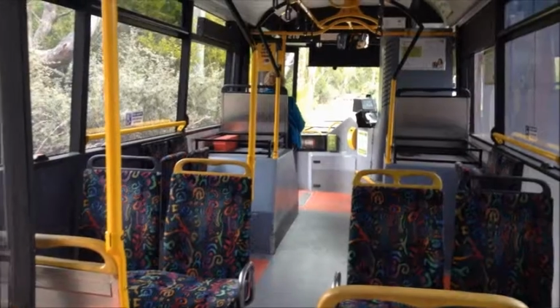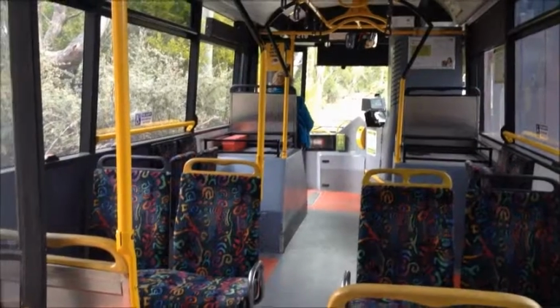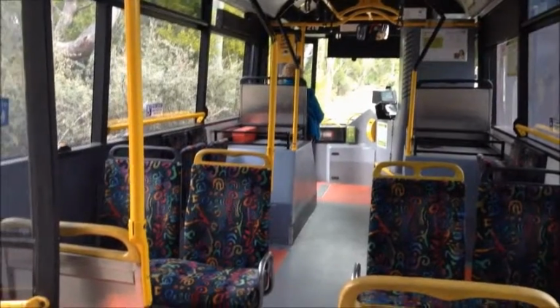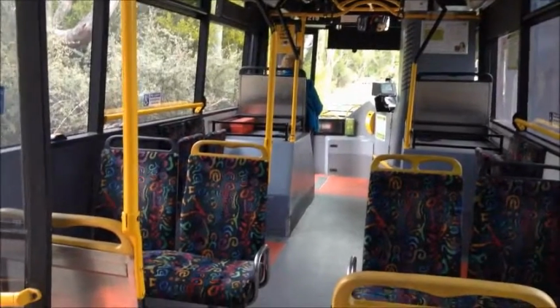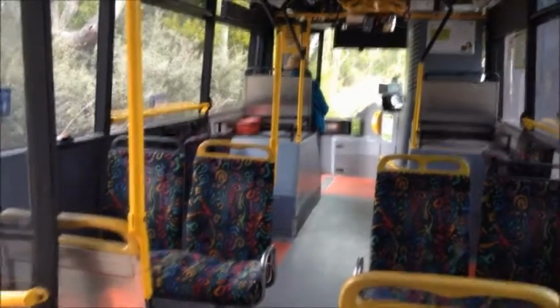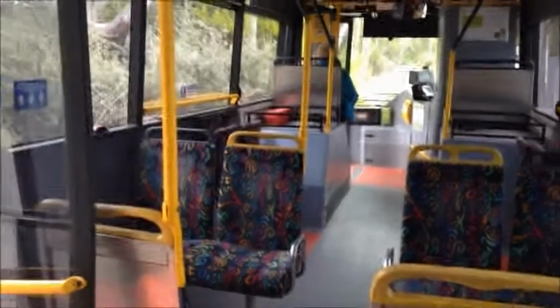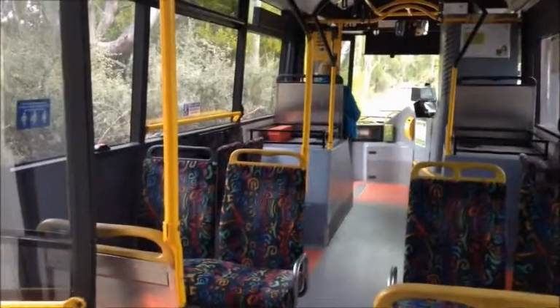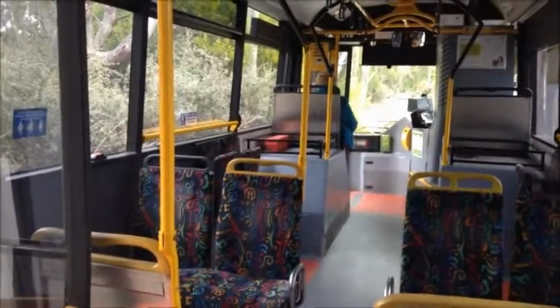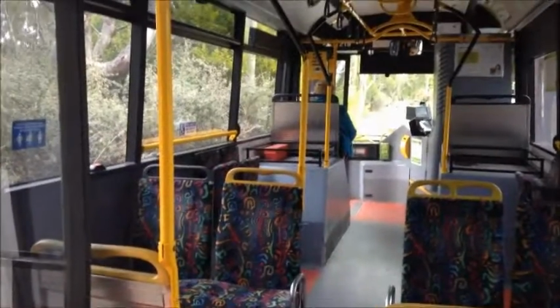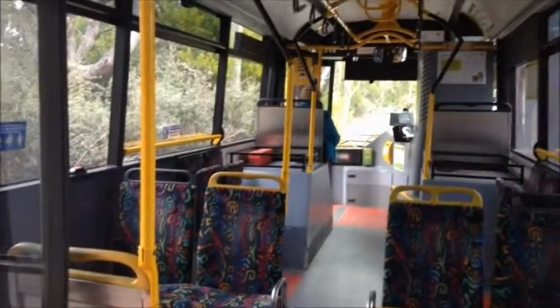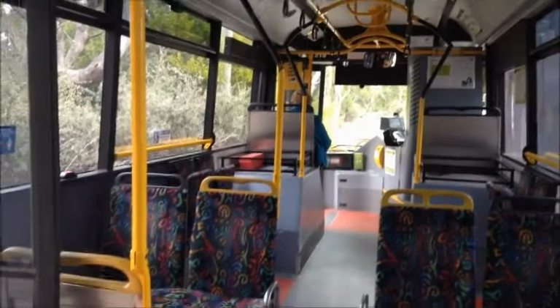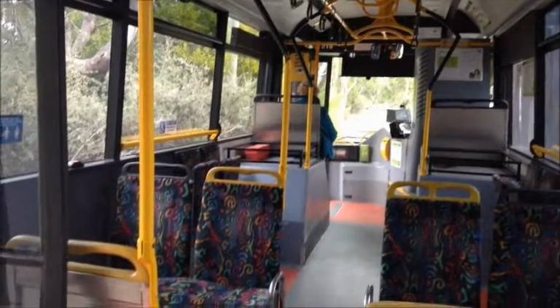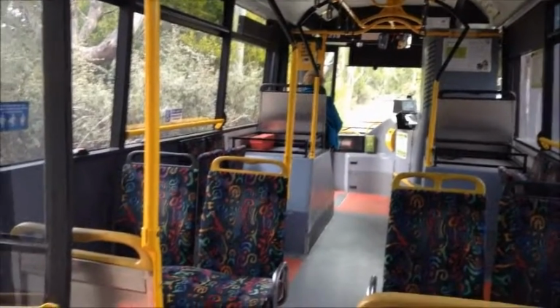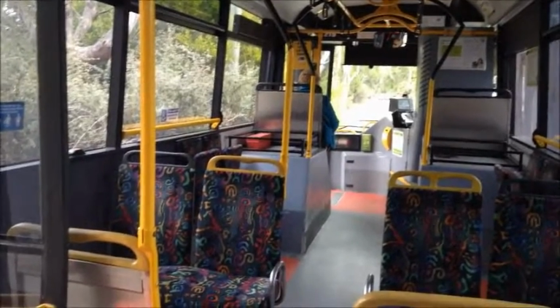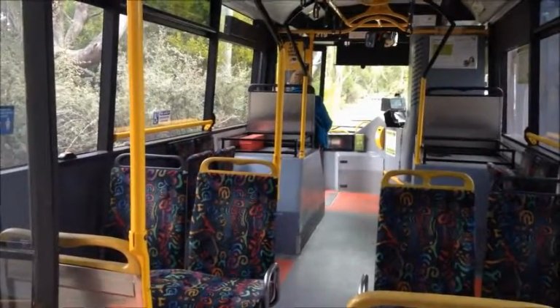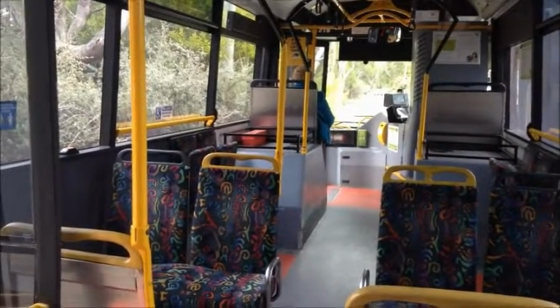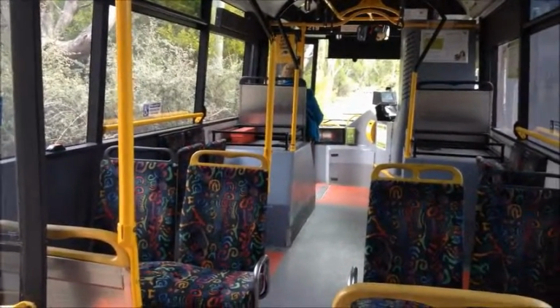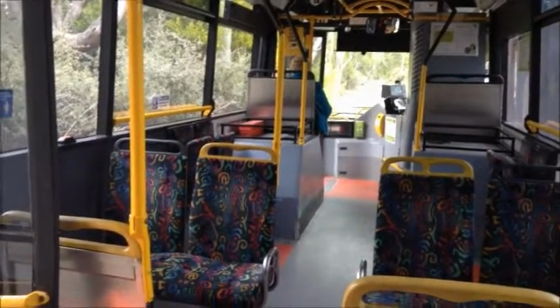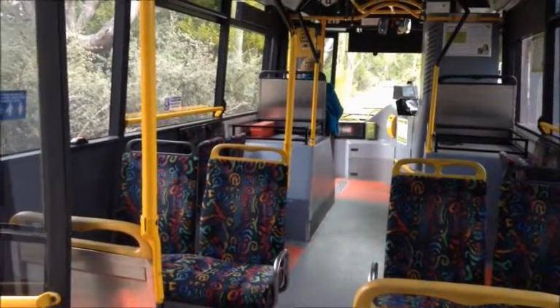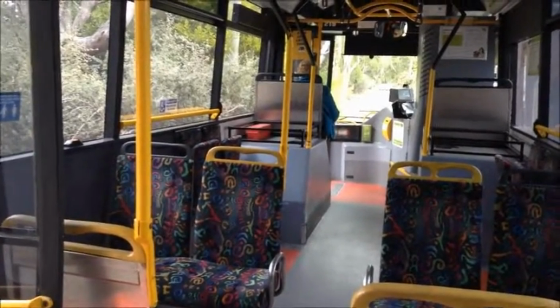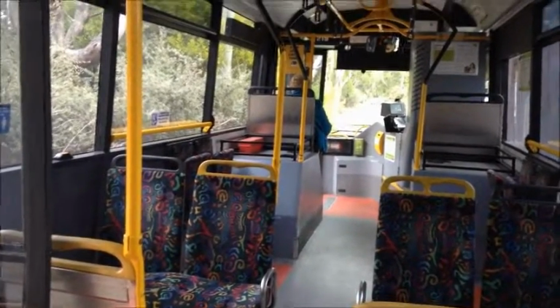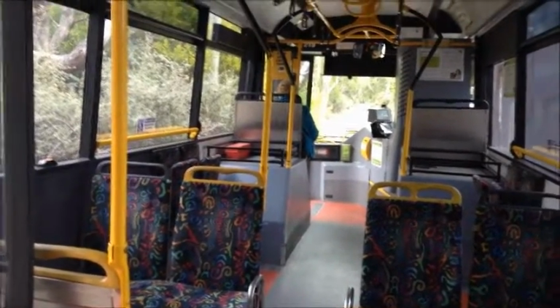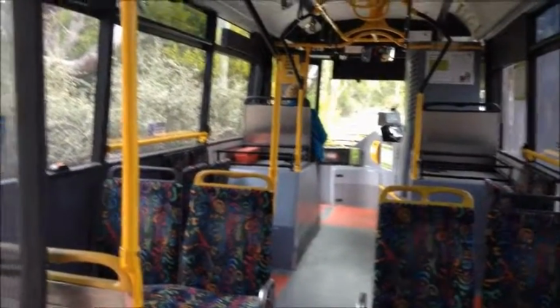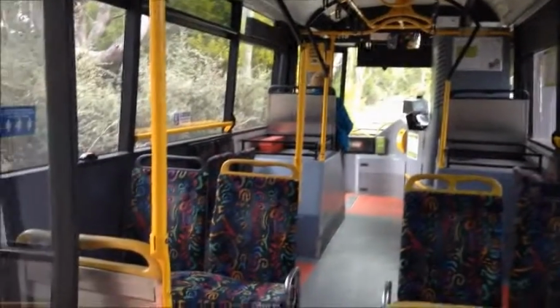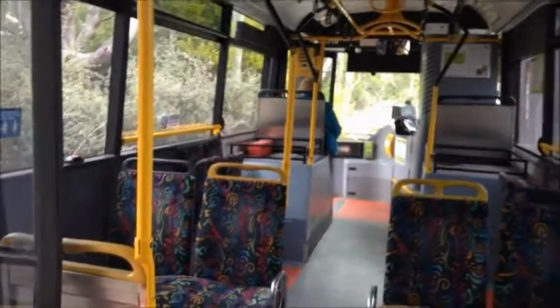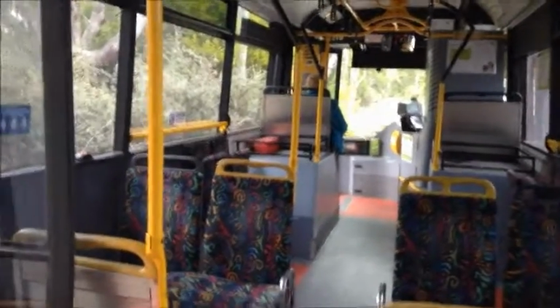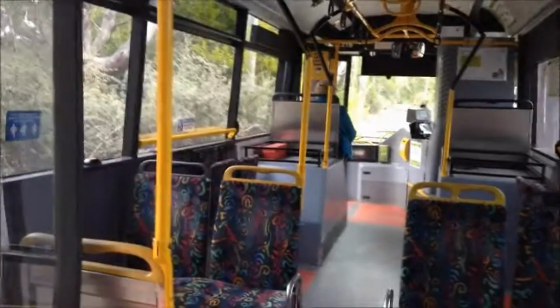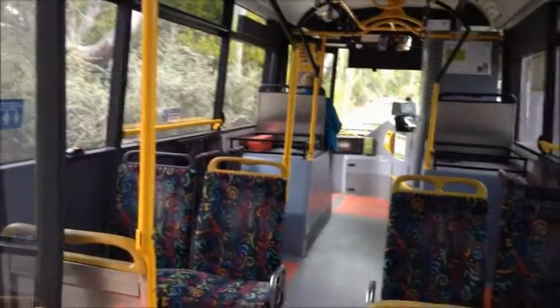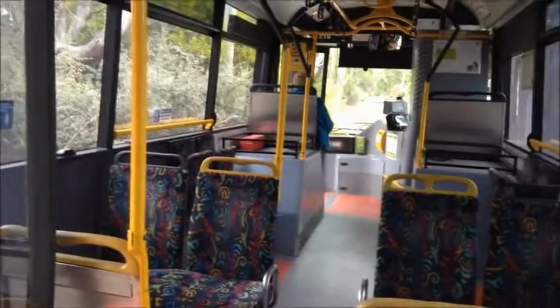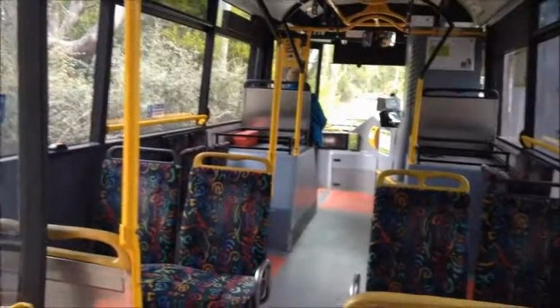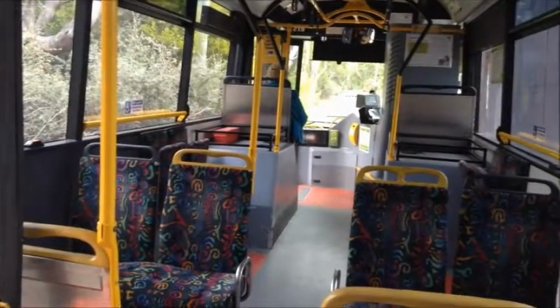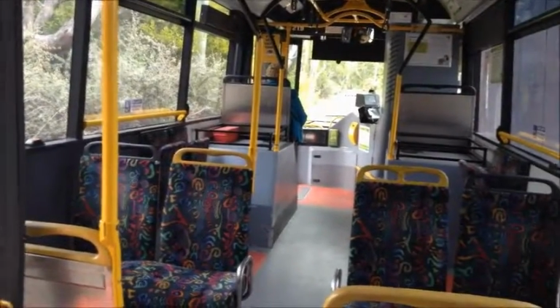Hi guys, I am here in Tasmania for Tasmanian Bus Vlog number 1. I am on a bus currently, just giving a bit of a look around.